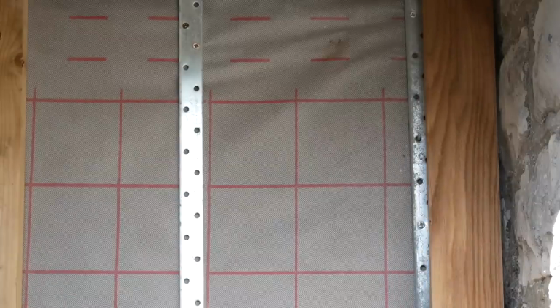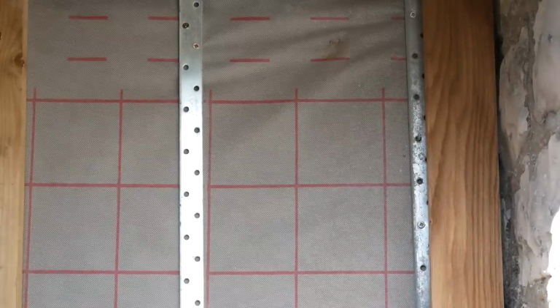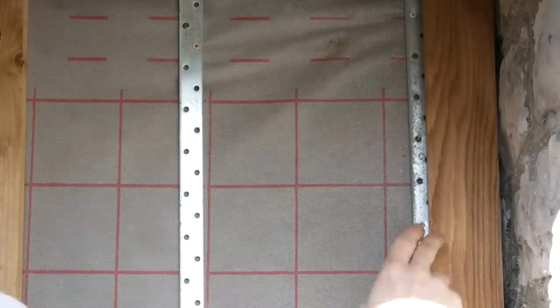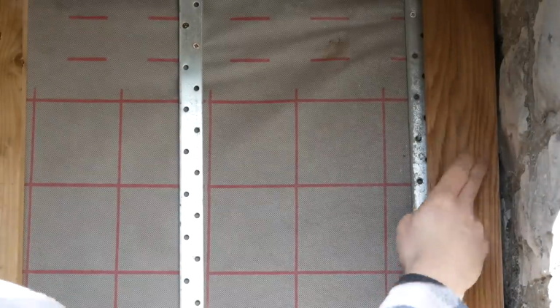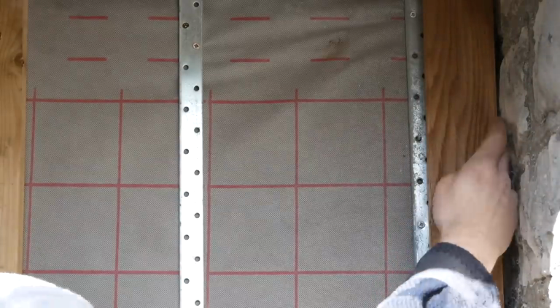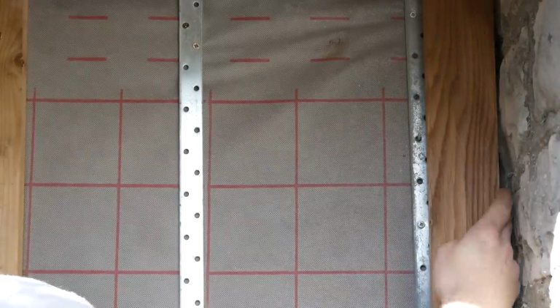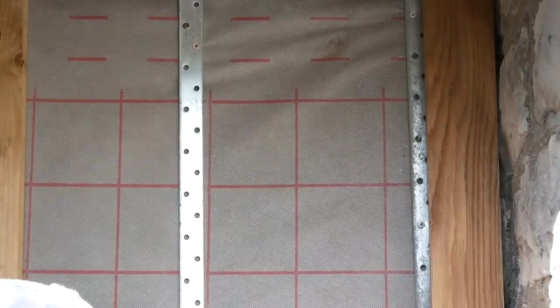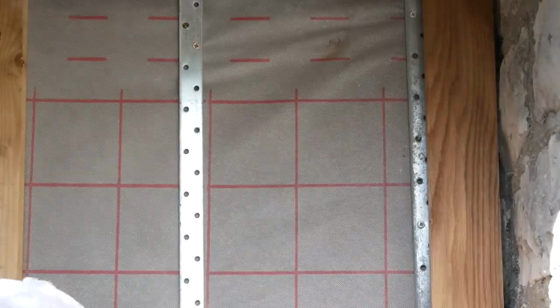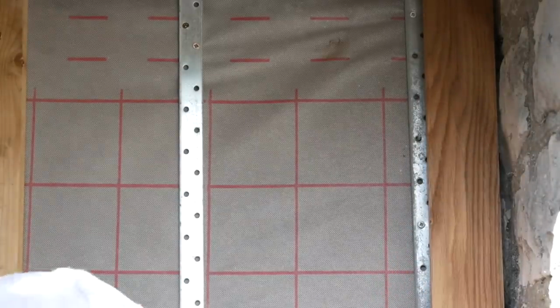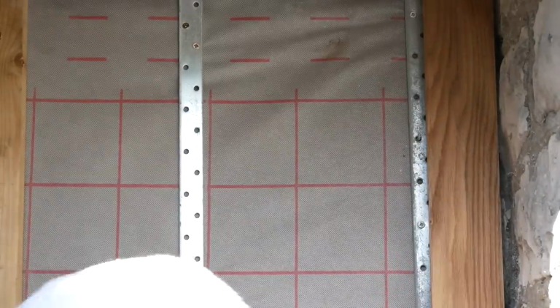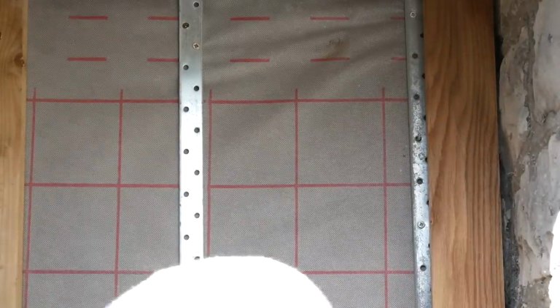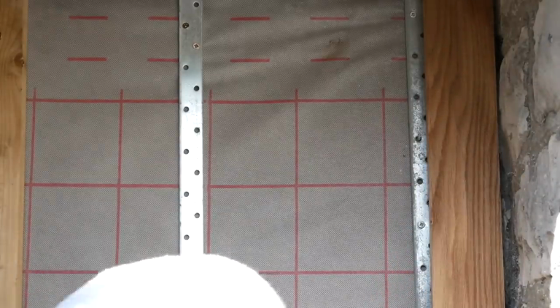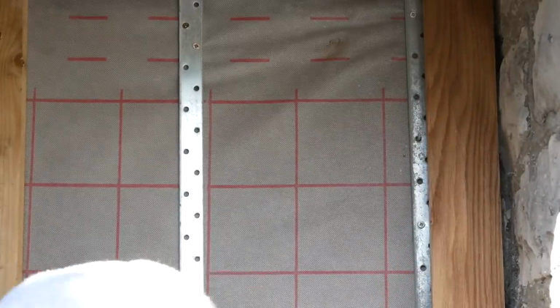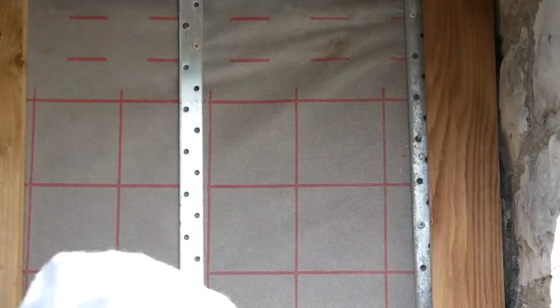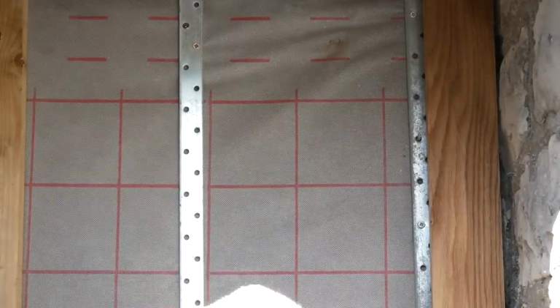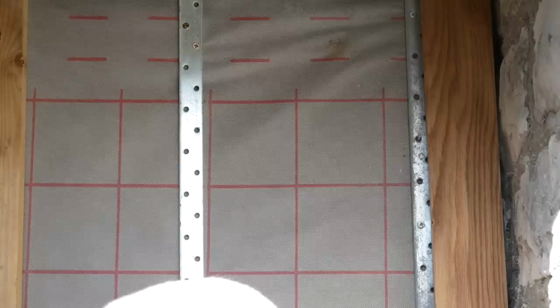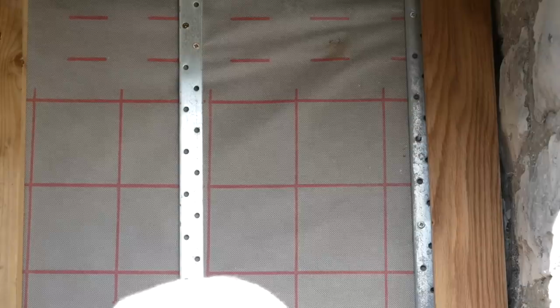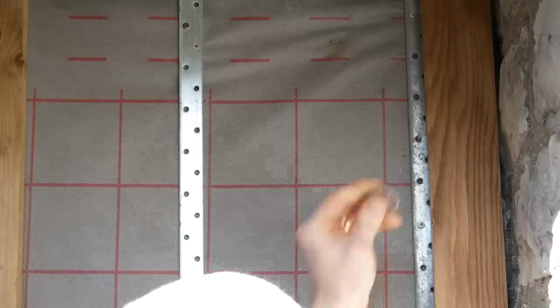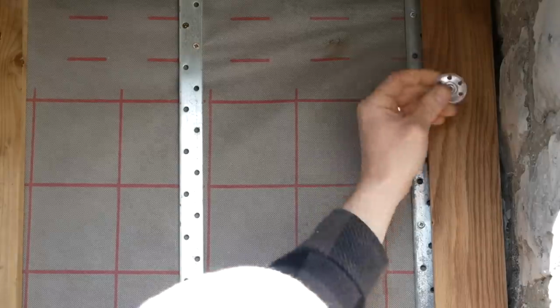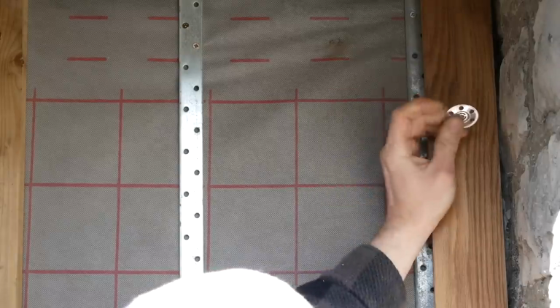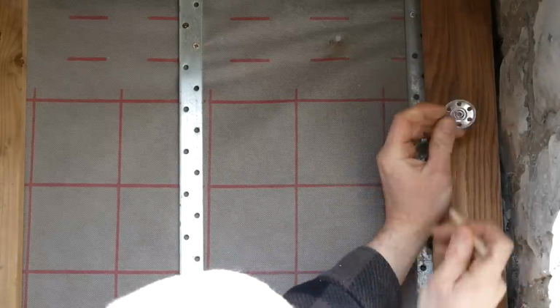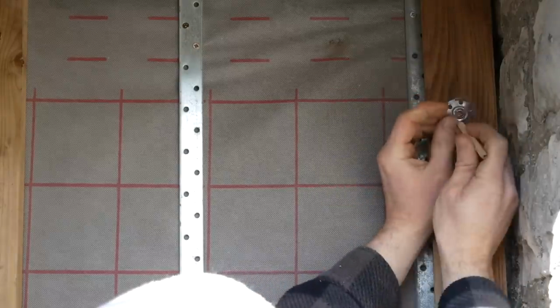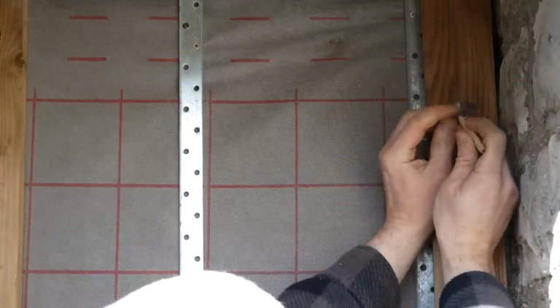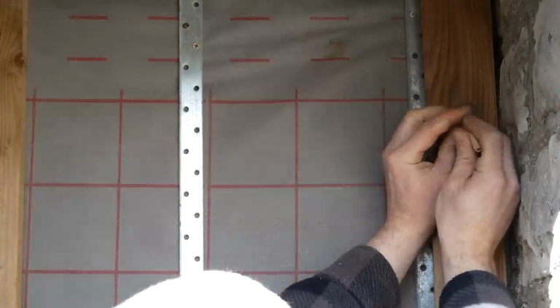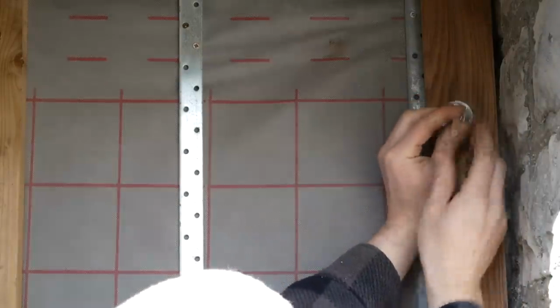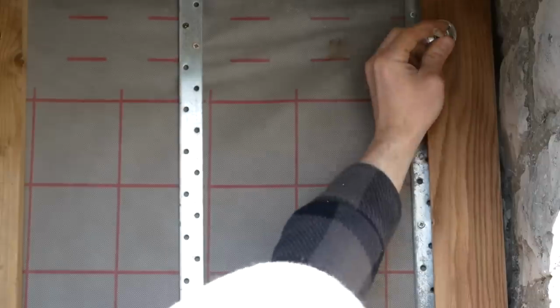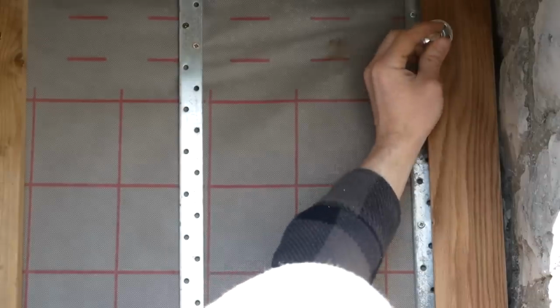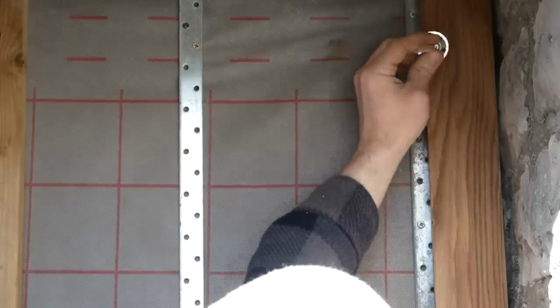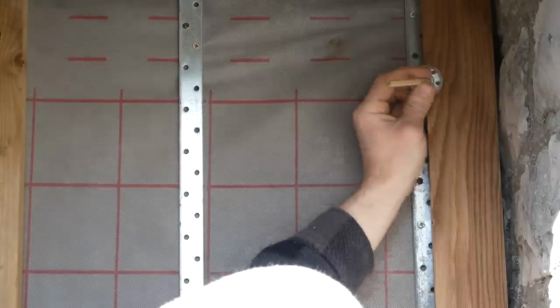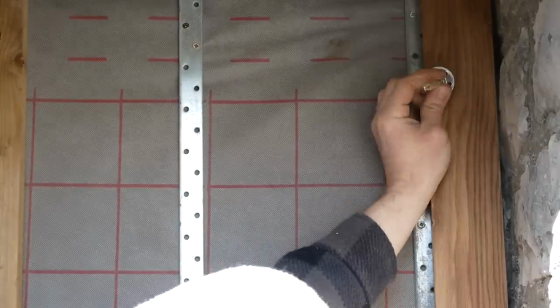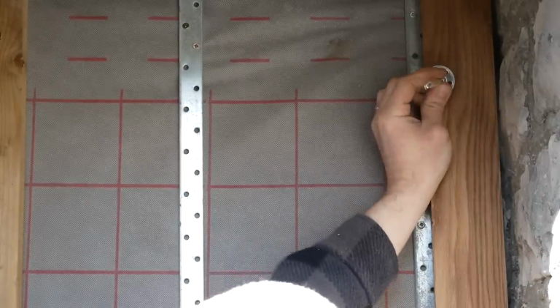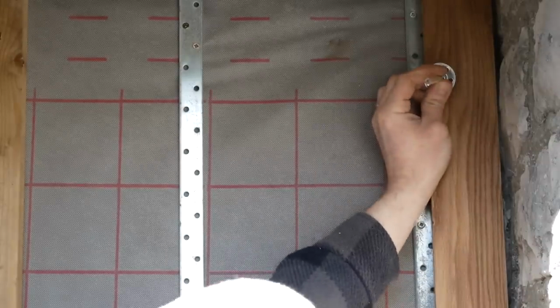I held it up in place, made sure it was plumb, and also an equal distance from the adjacent trim piece on the left-hand side — the other end of the cladding.